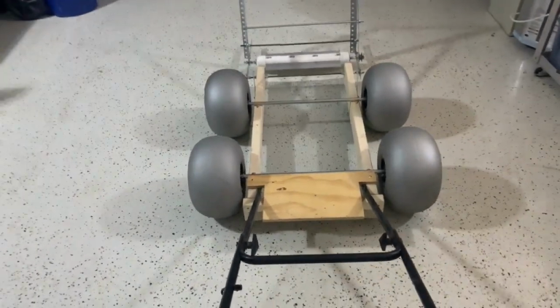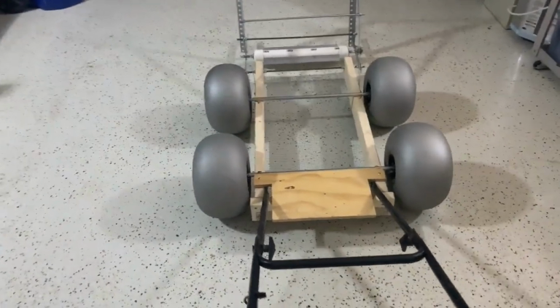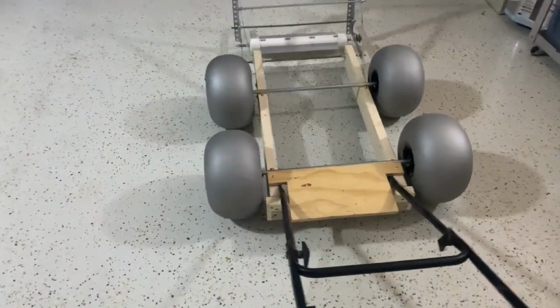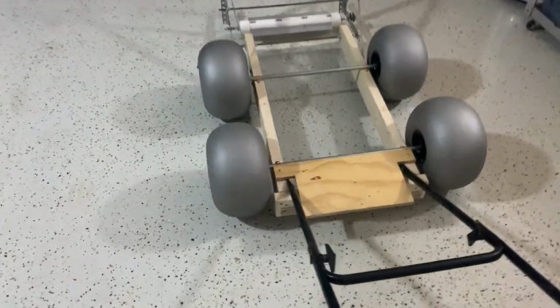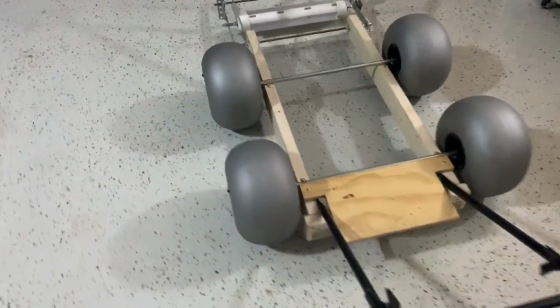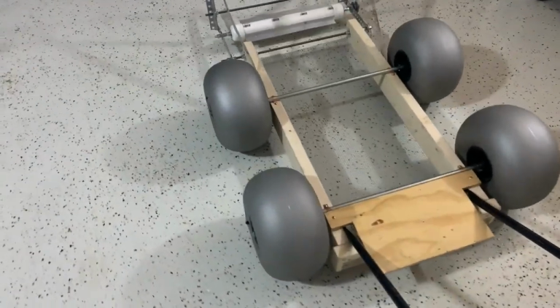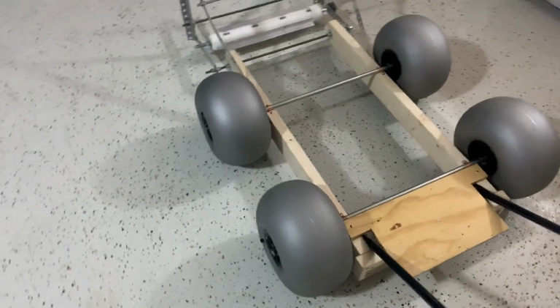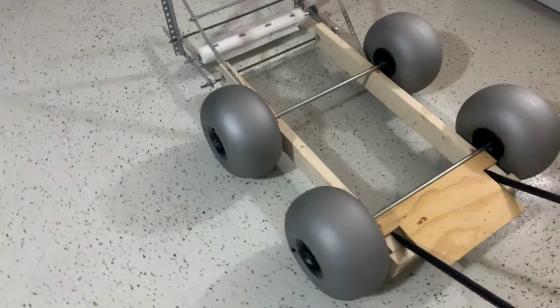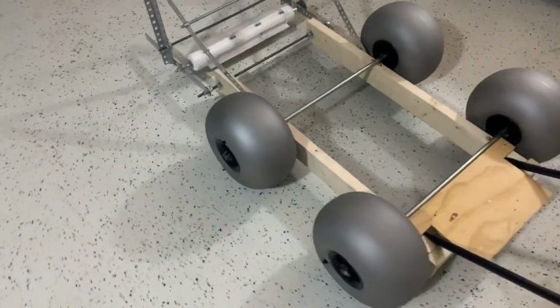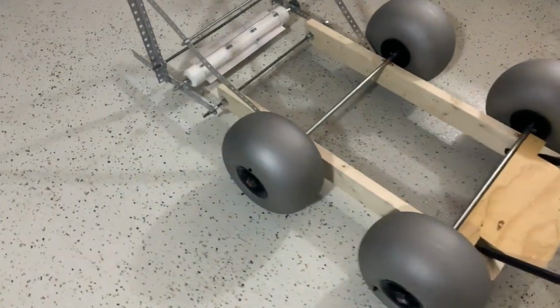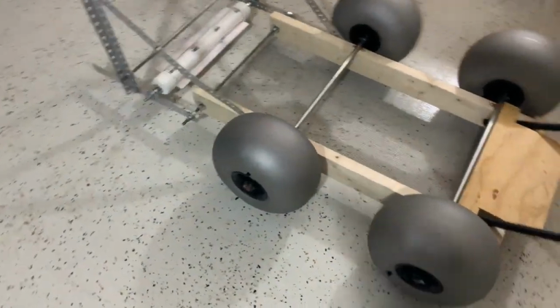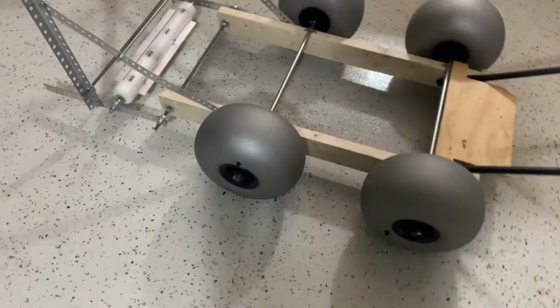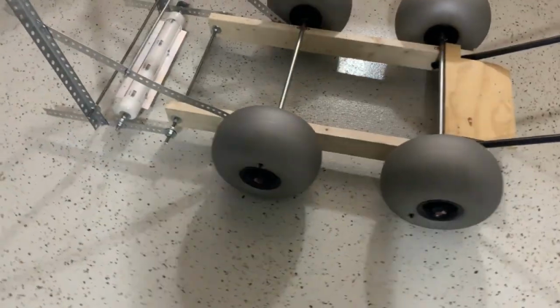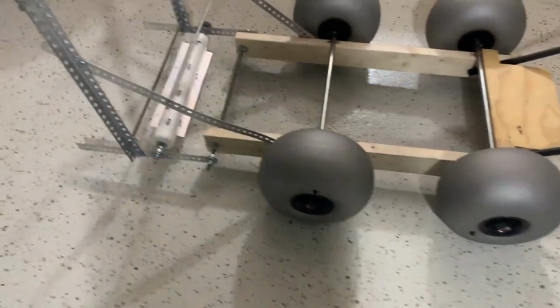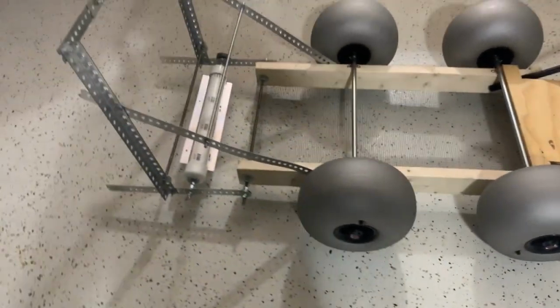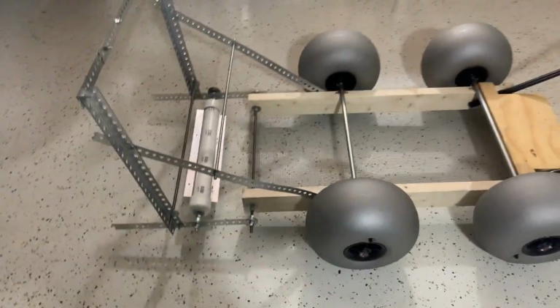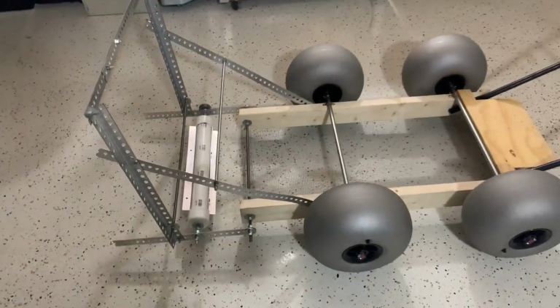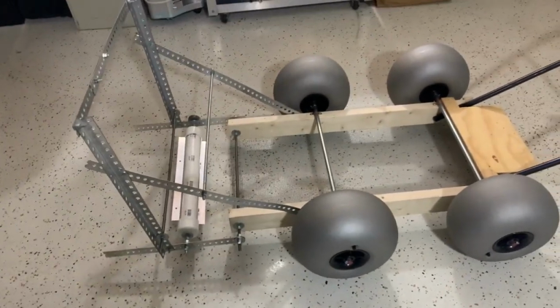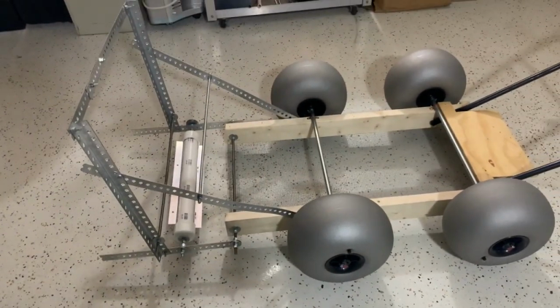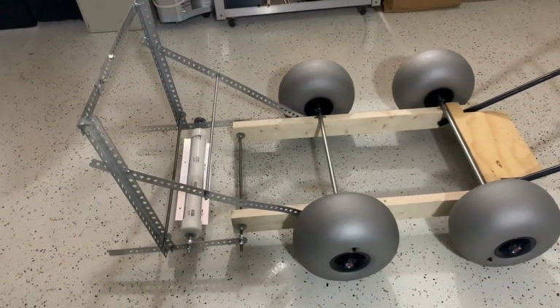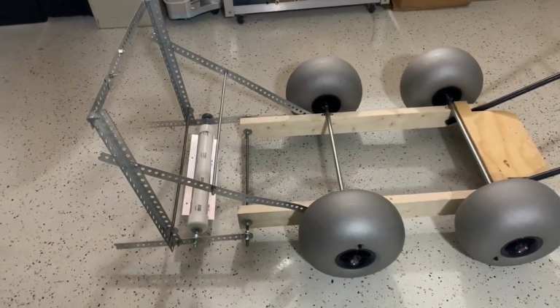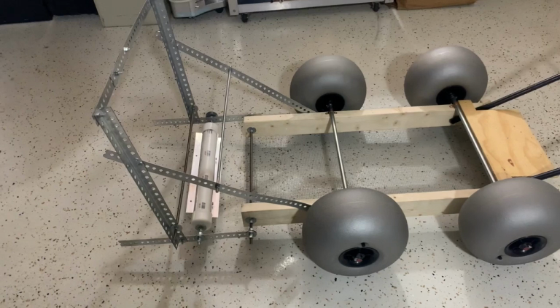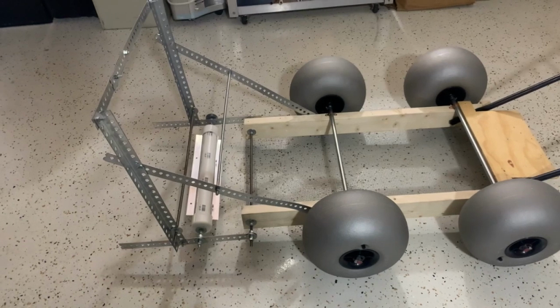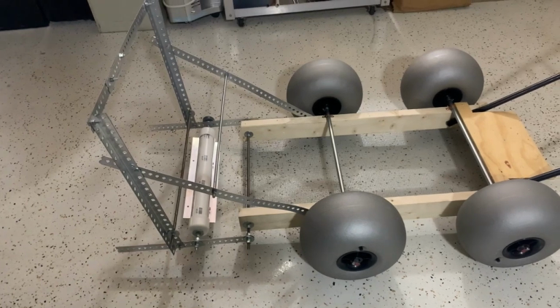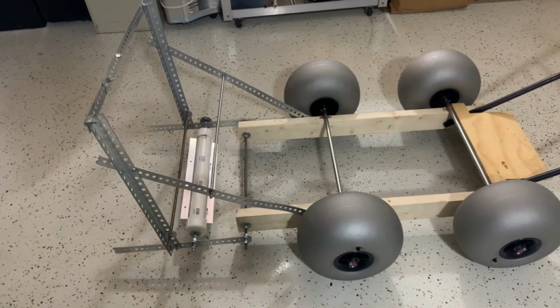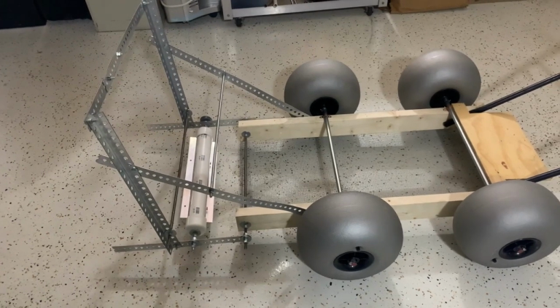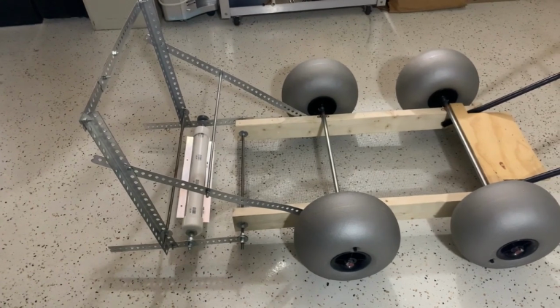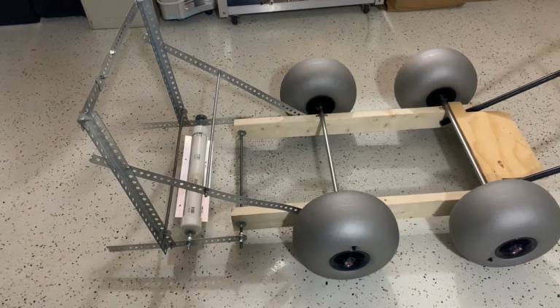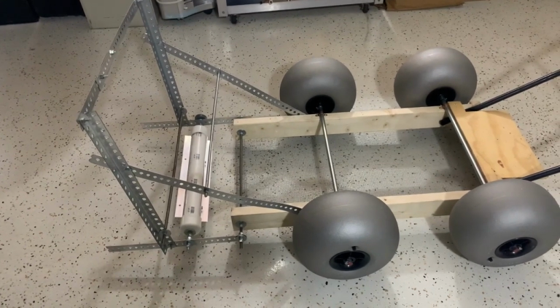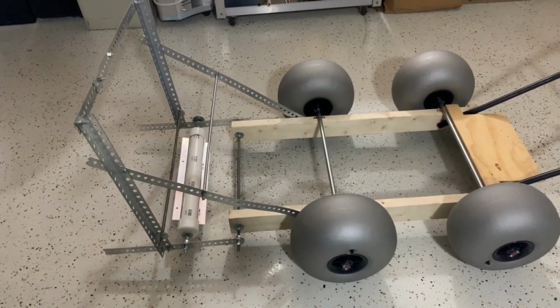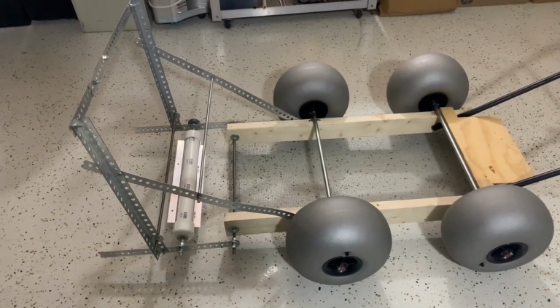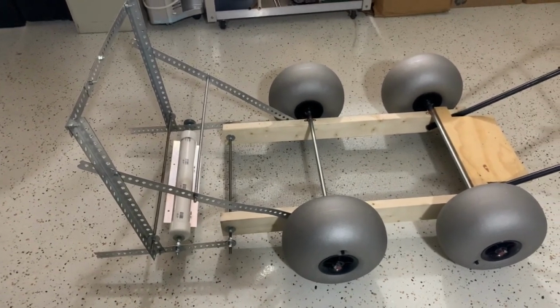I am dying to see this little device out on the beach picking up plastic pieces — that's going to be pretty cool. Stay tuned, appreciate the comments, and check out this thing in action. See ya!